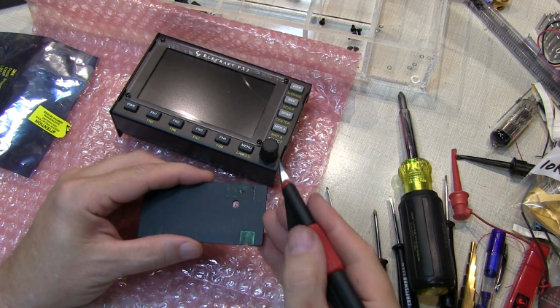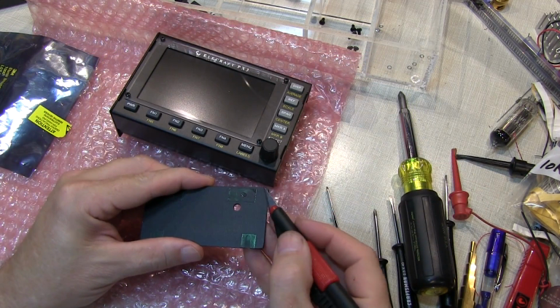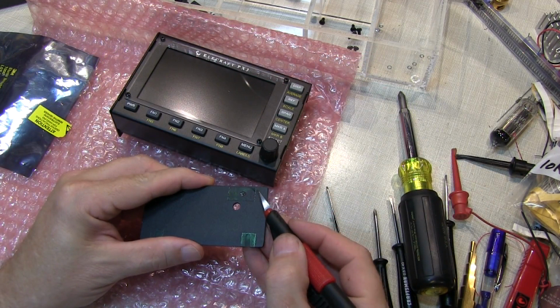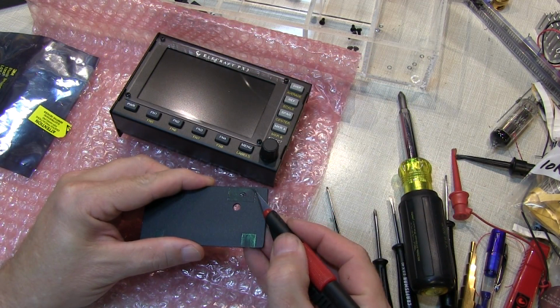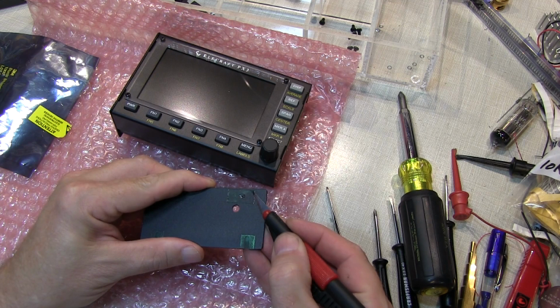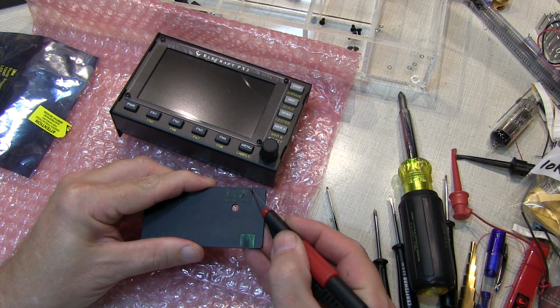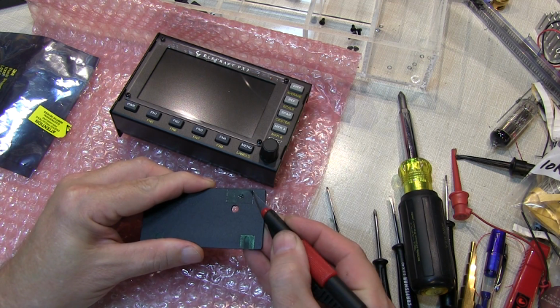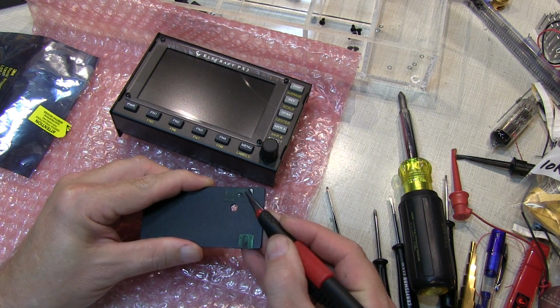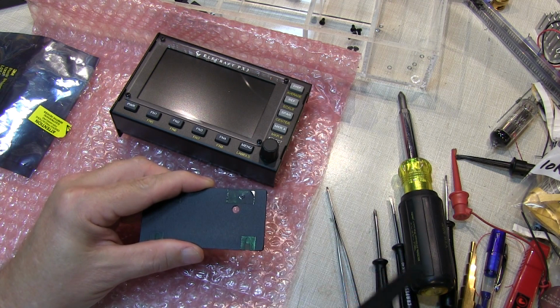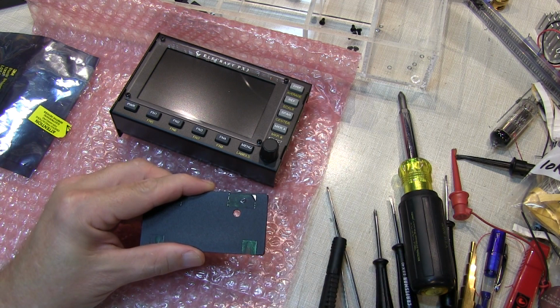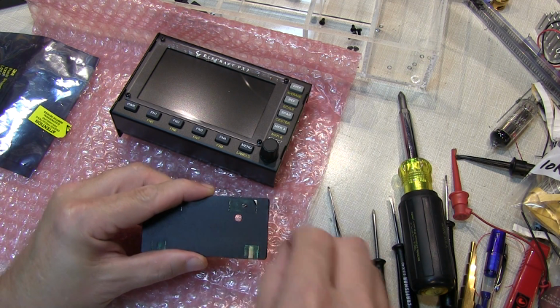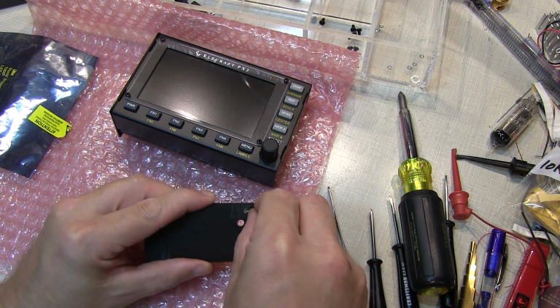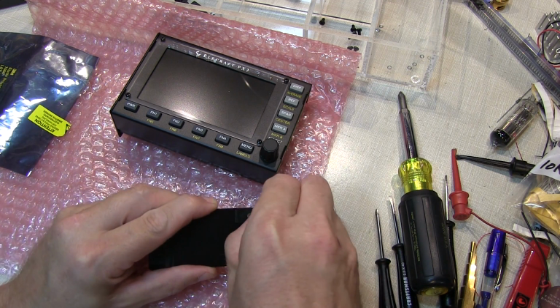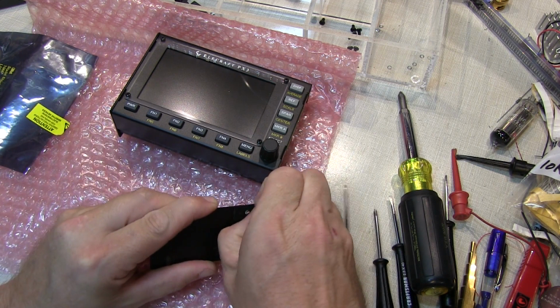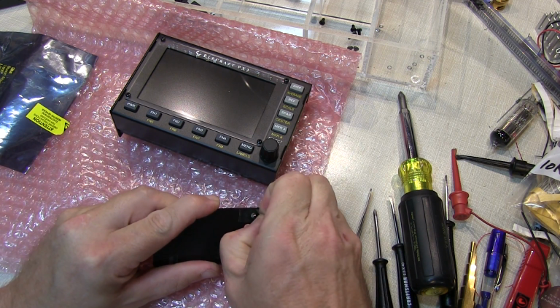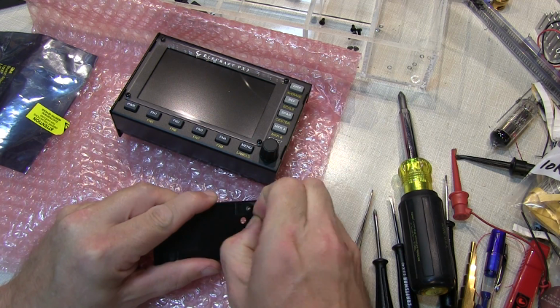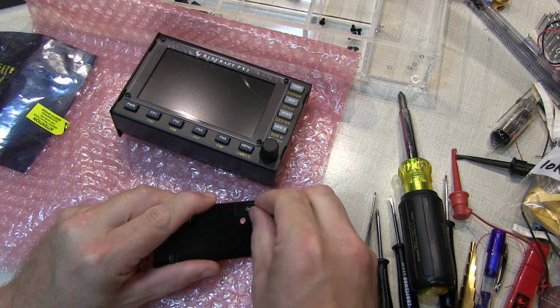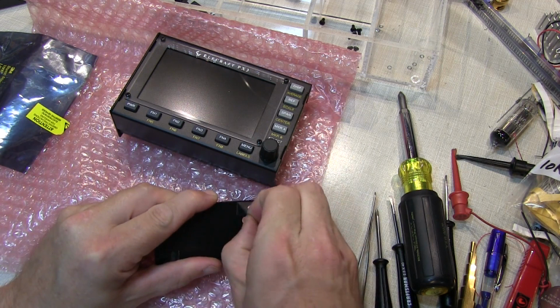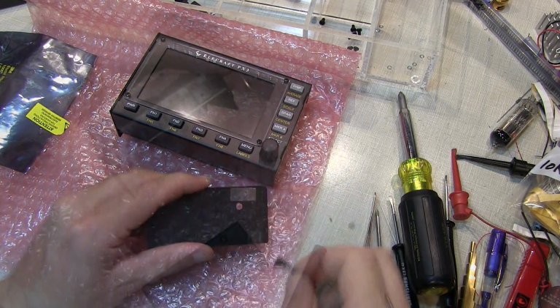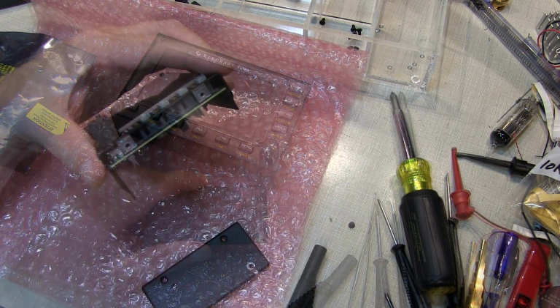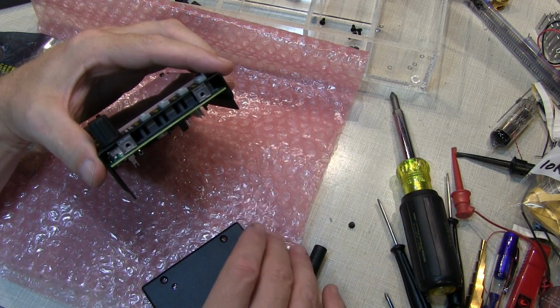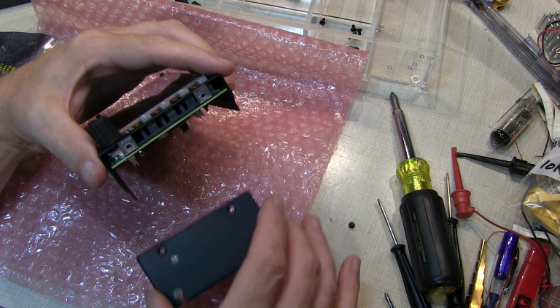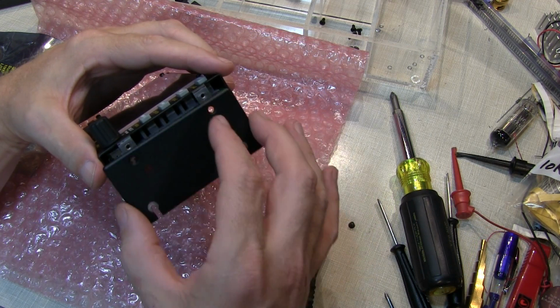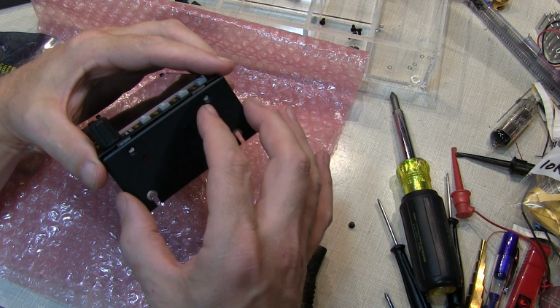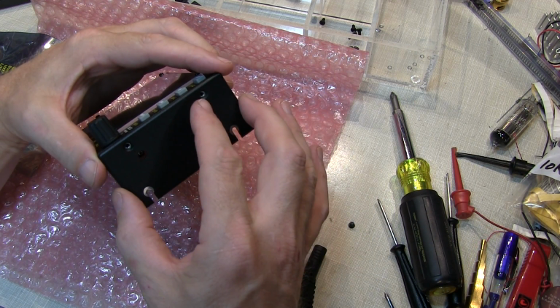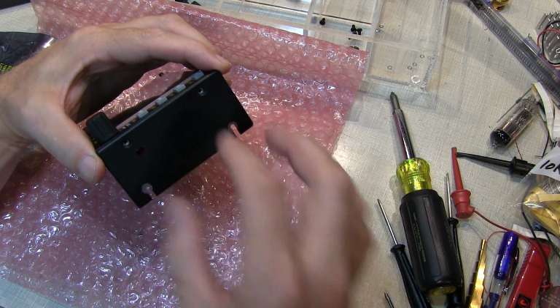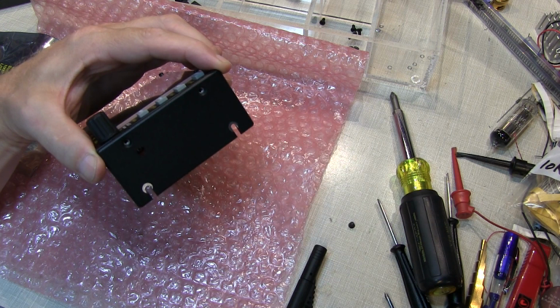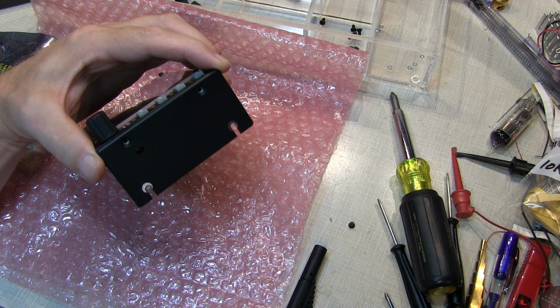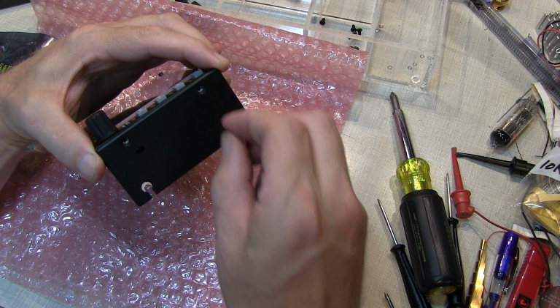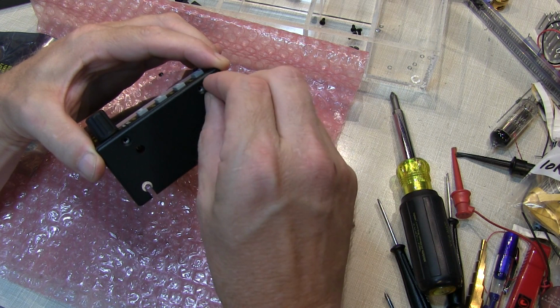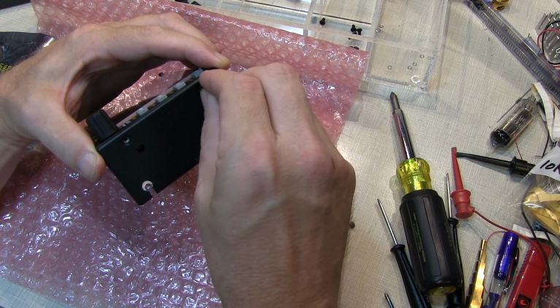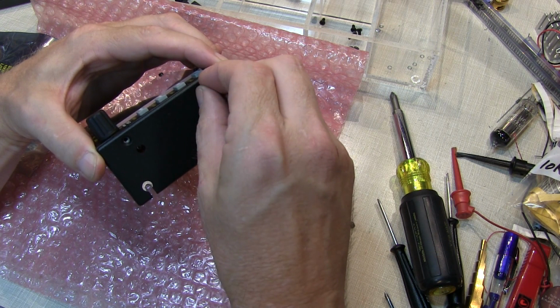Next, we remove the masking tape from the four locations on the right side panel, and then attach the right side panel with the pair of 4-40 flat head Phillips head screws.